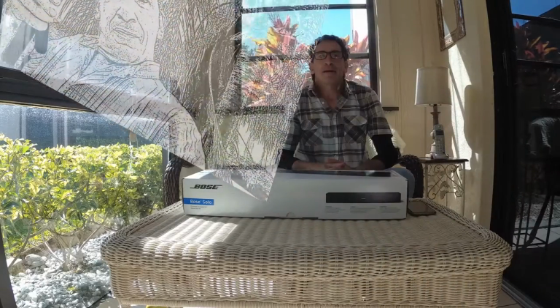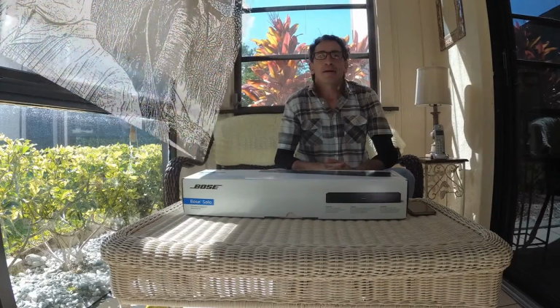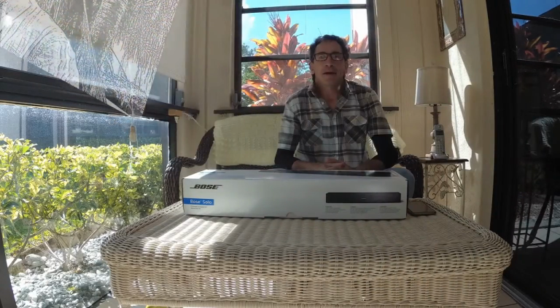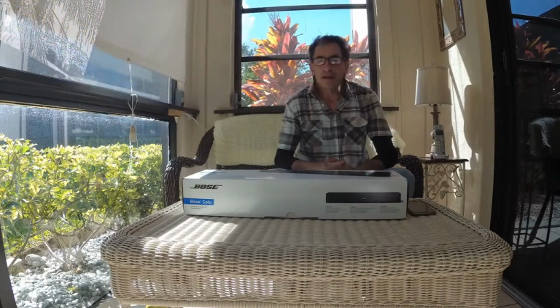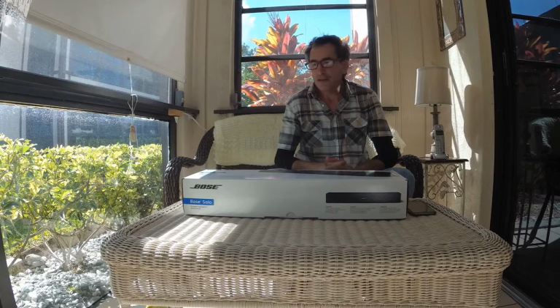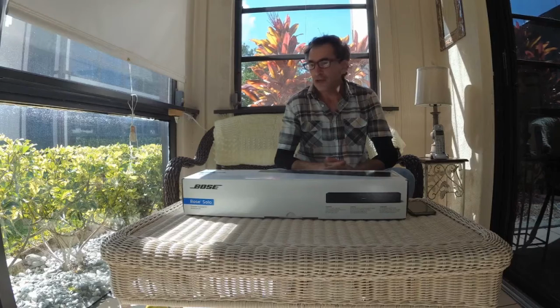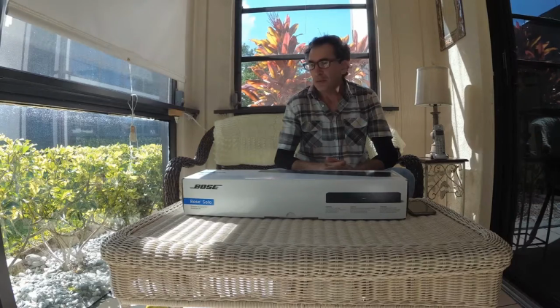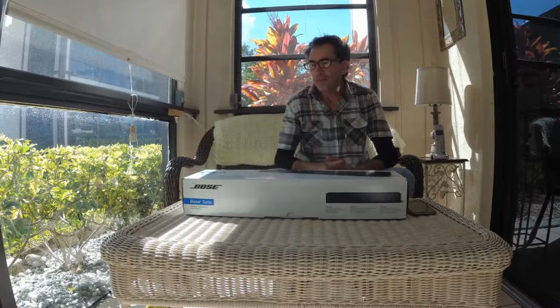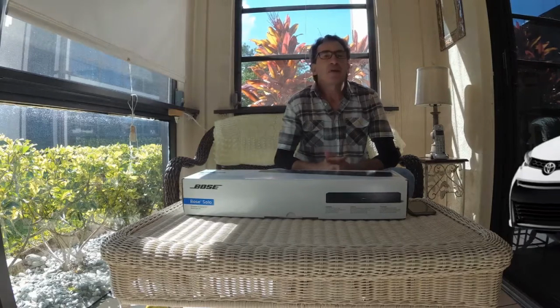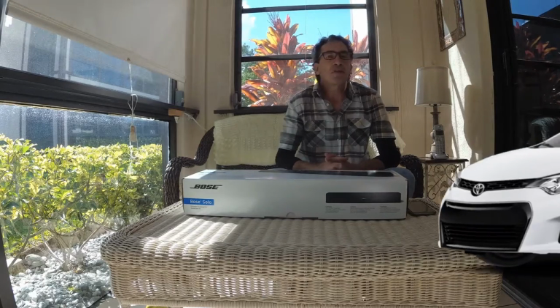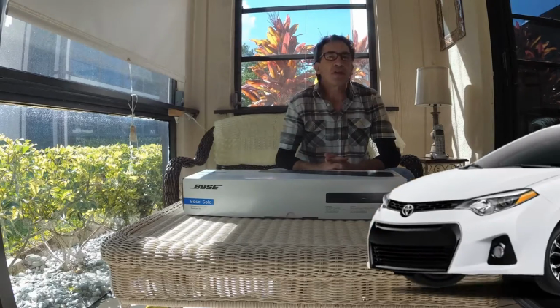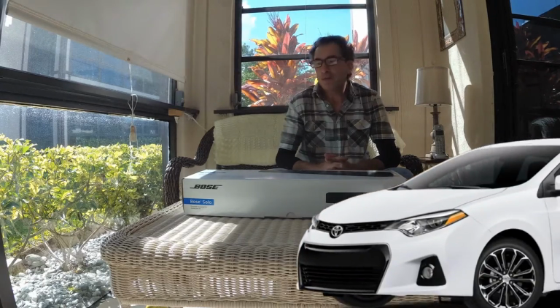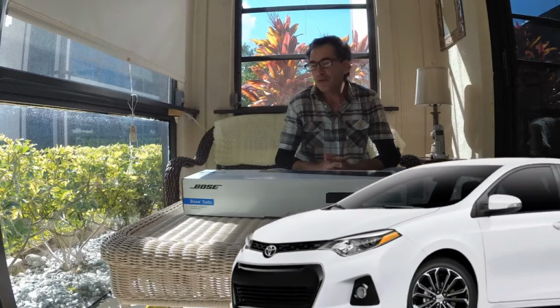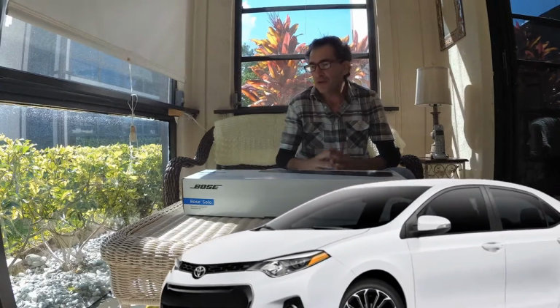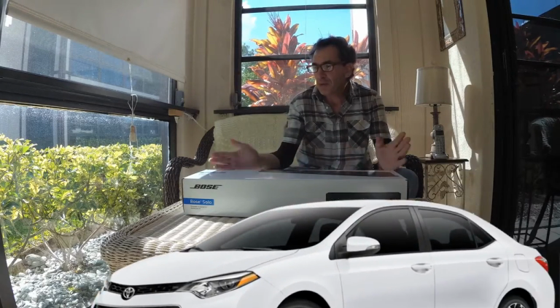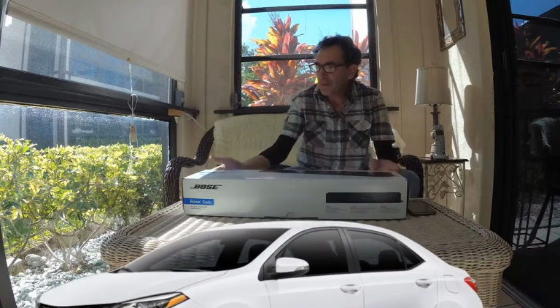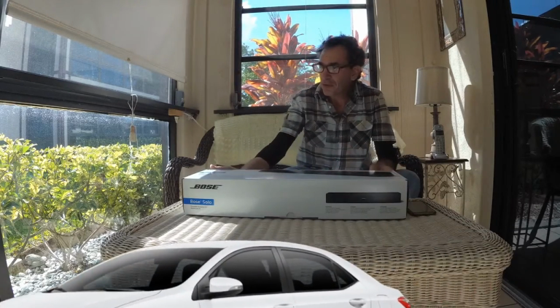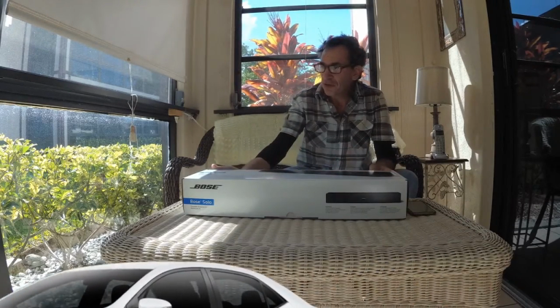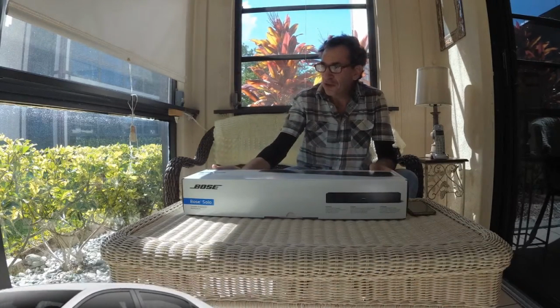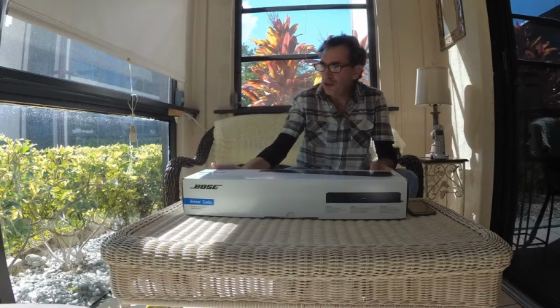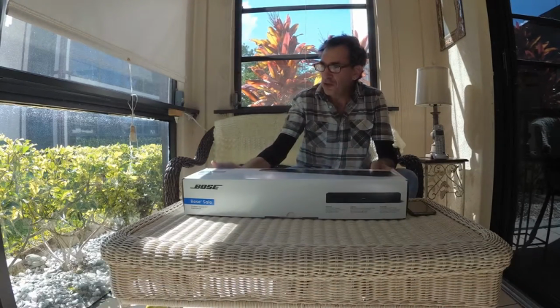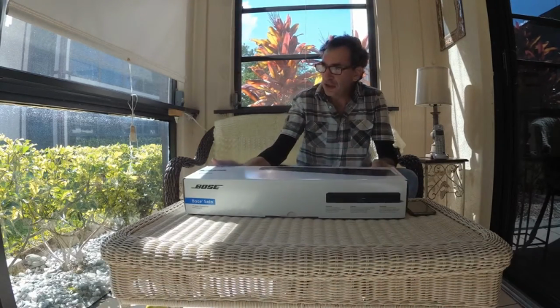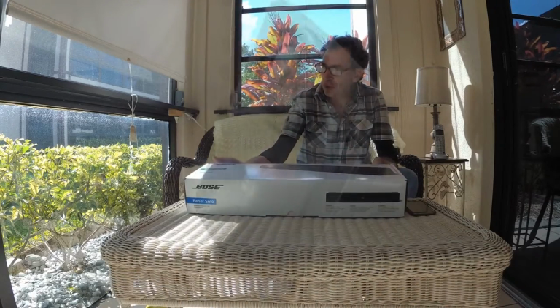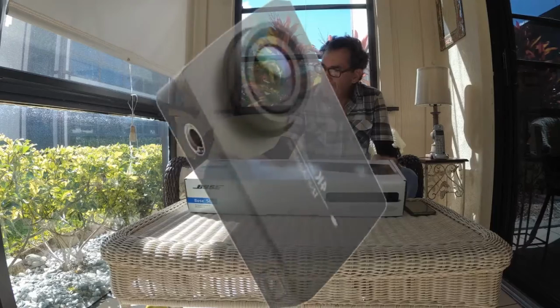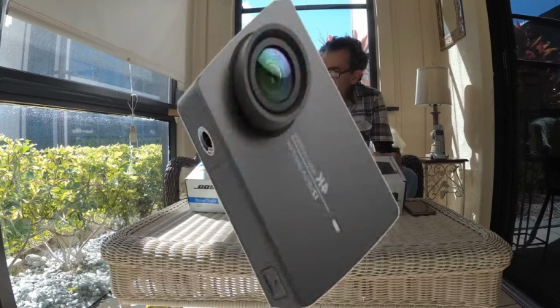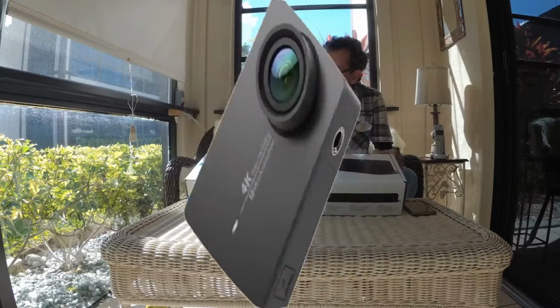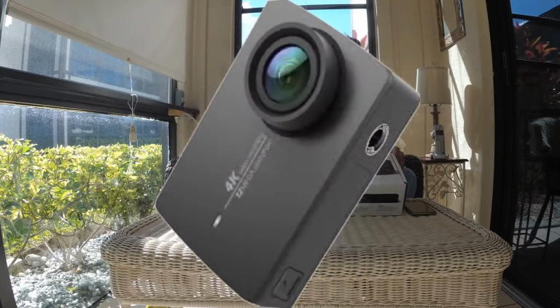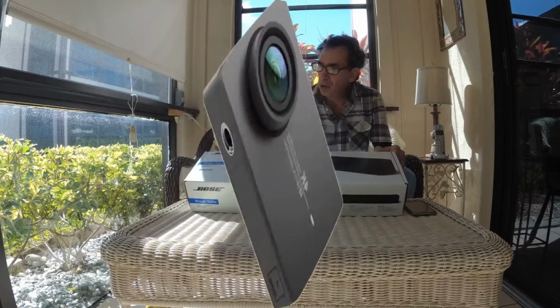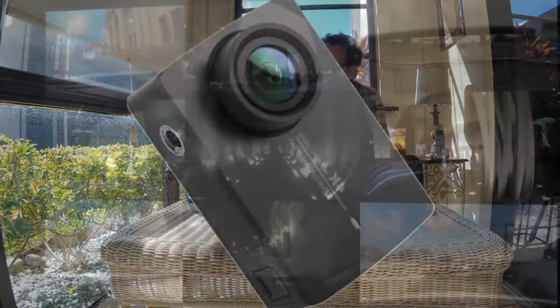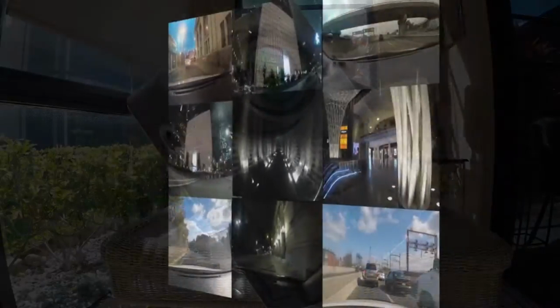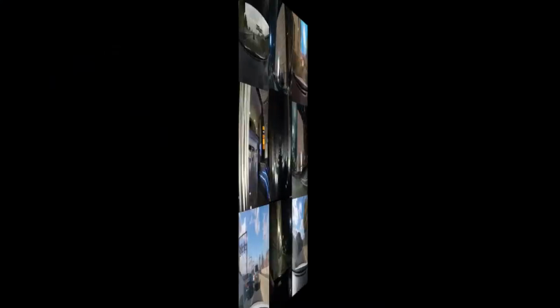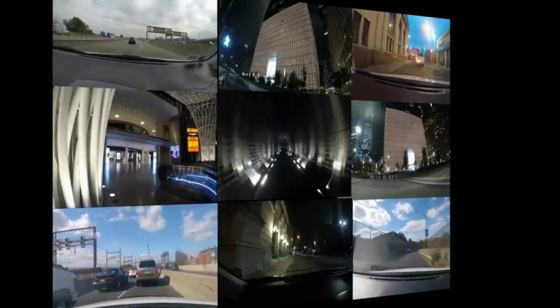Hi ladies and gentlemen. Thank you very much for joining me. This is a Sony product — the Bose Solo.